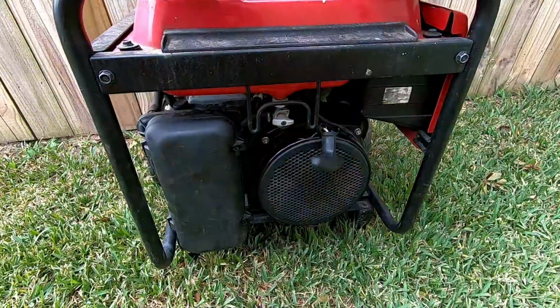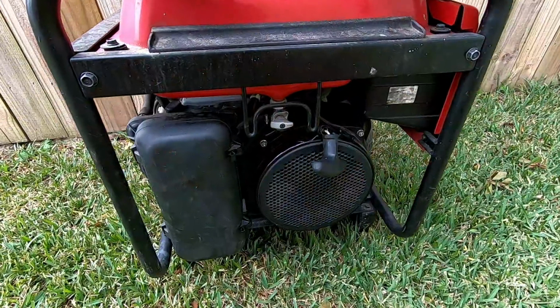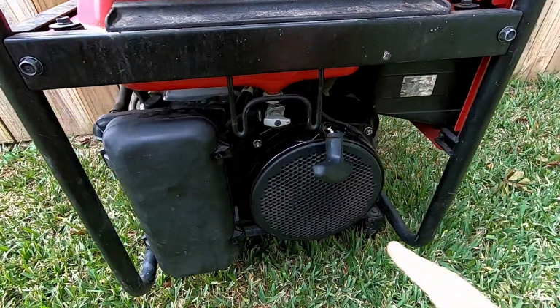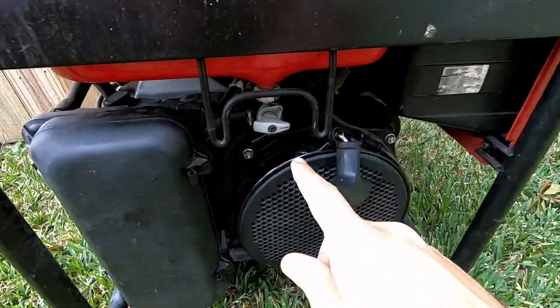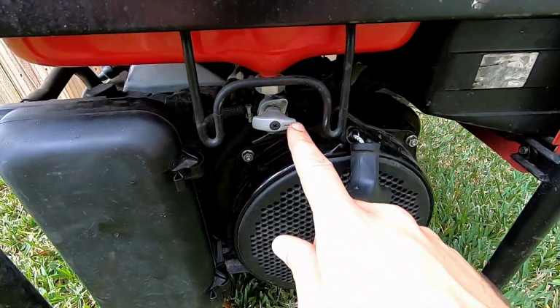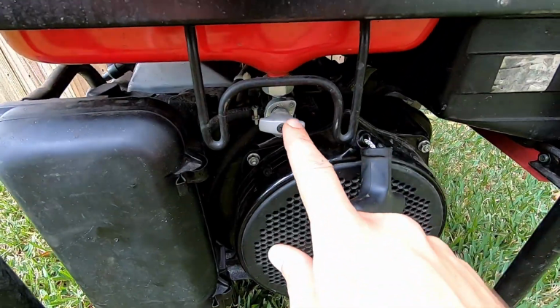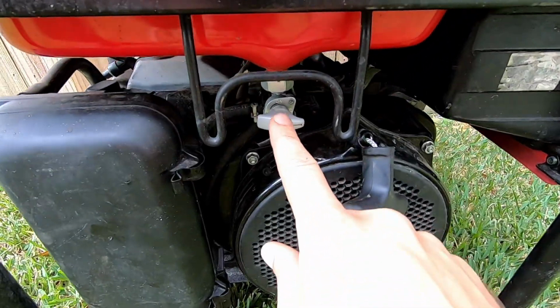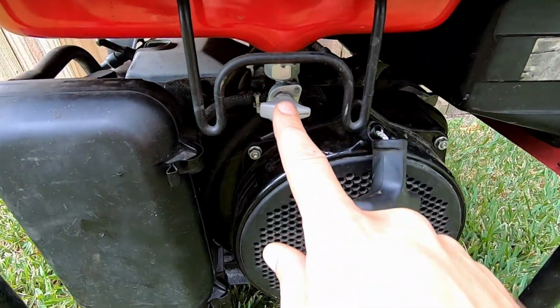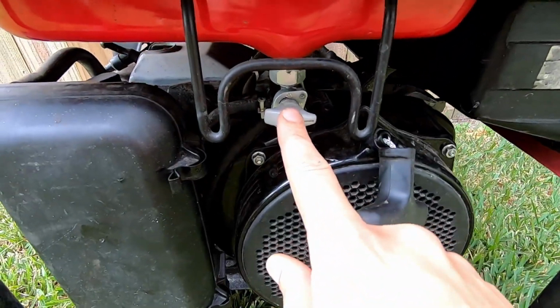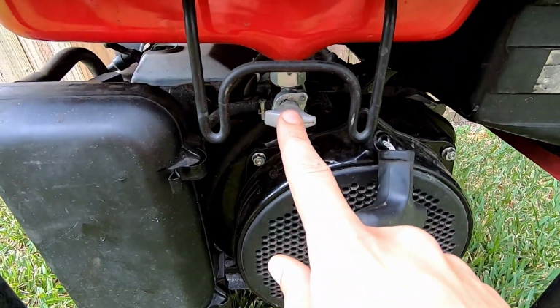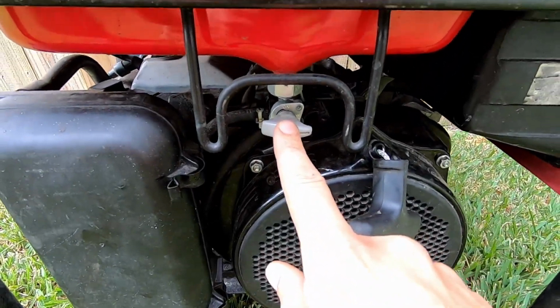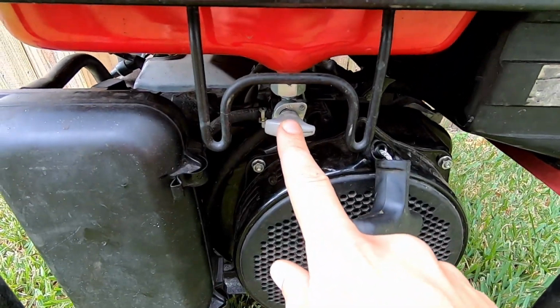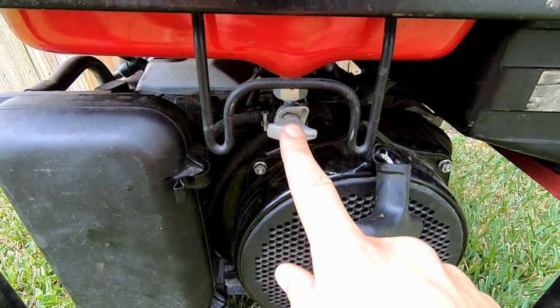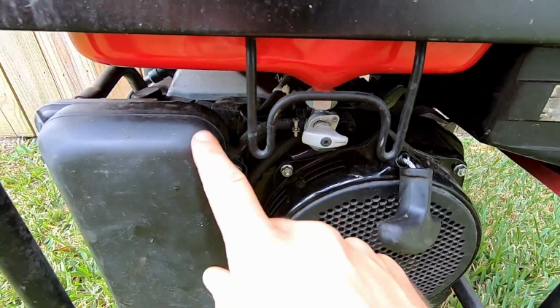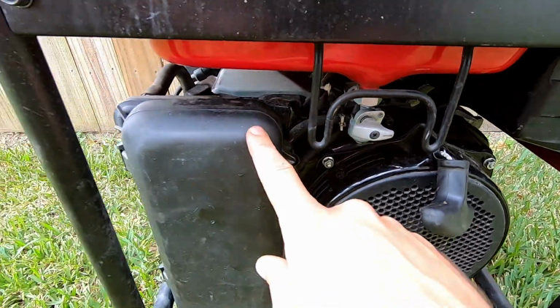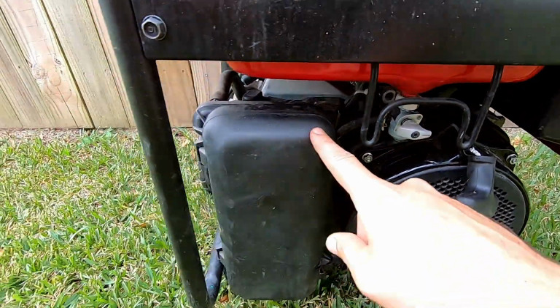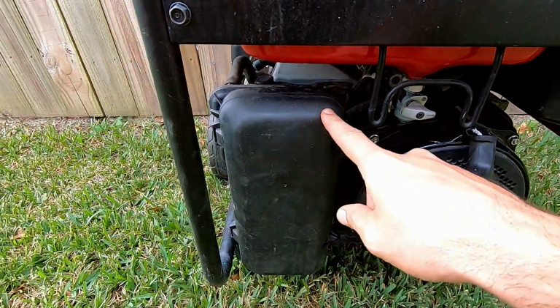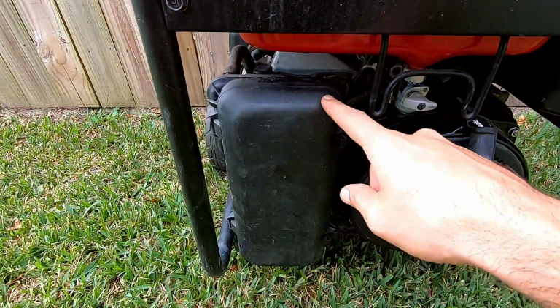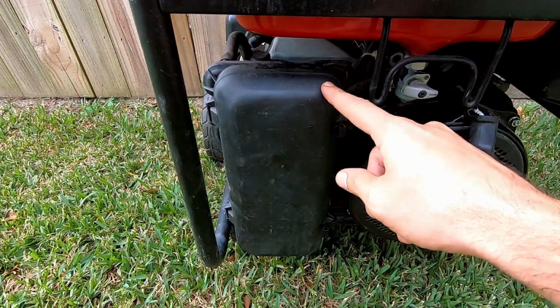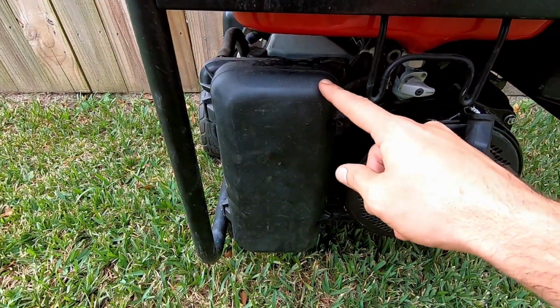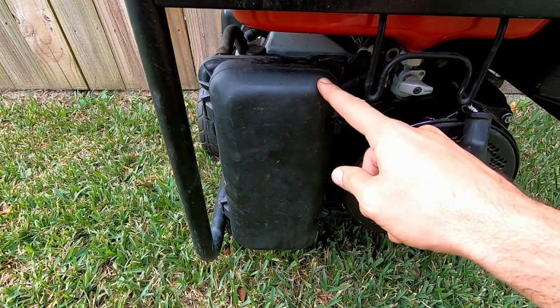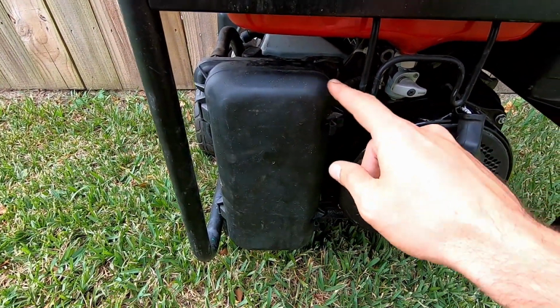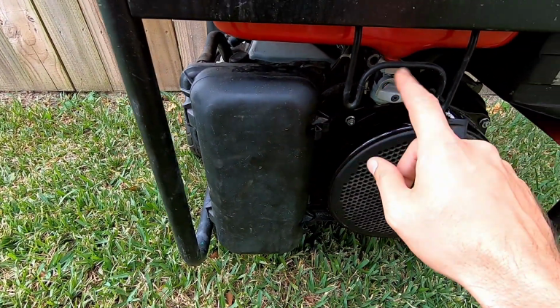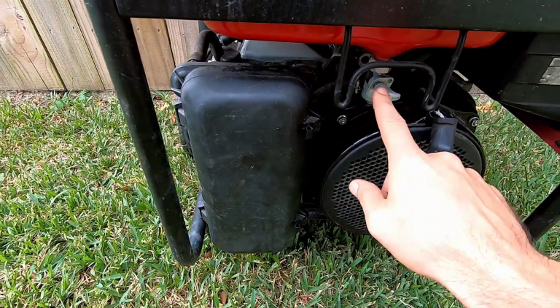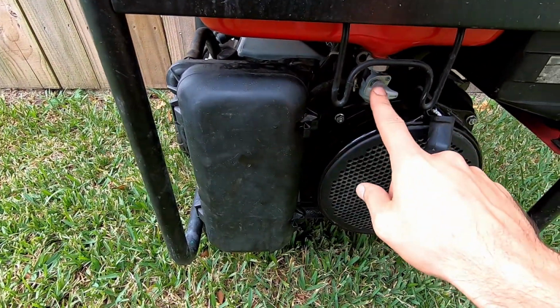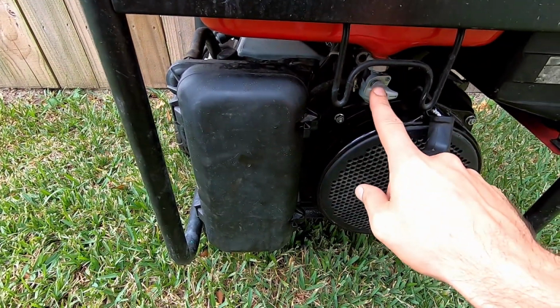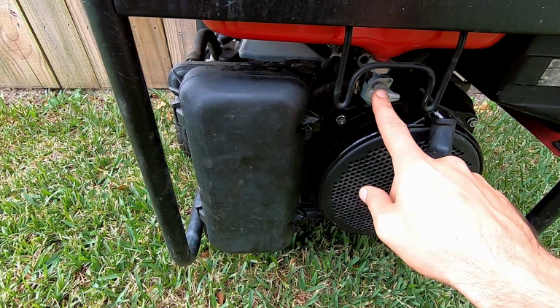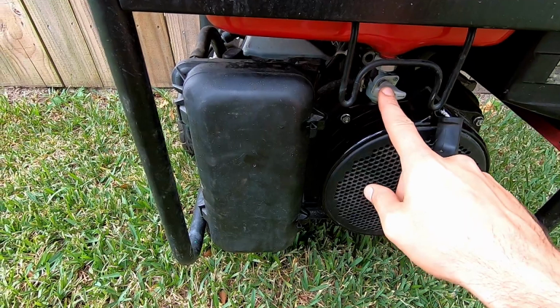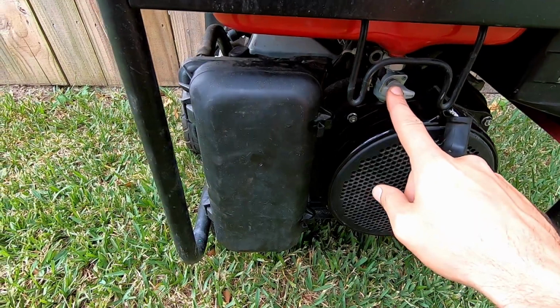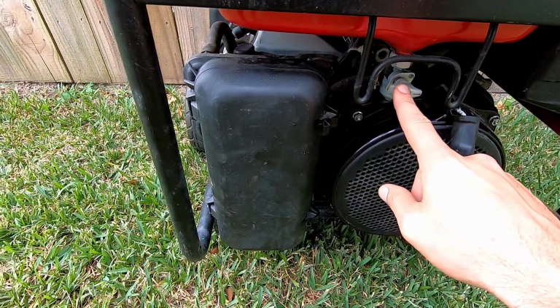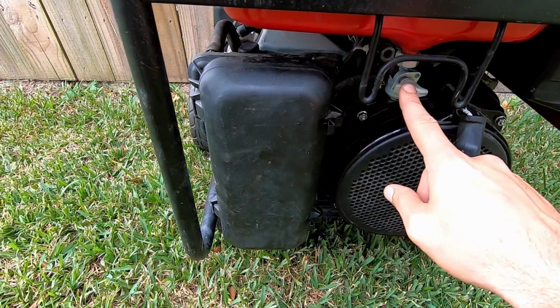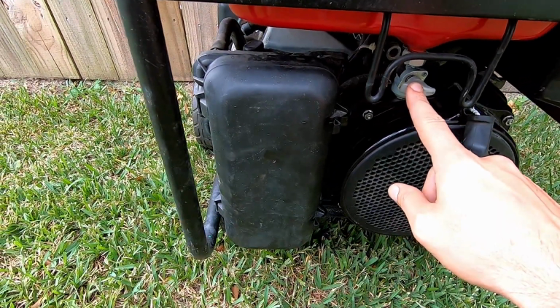The very first thing we need to do is check and make sure that your fuel valve is turned off before we take the airbox and then the carburetor off. Definitely make sure your fuel is off so we don't make more of a mess than we have to.